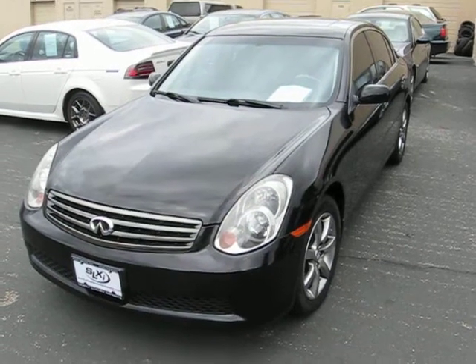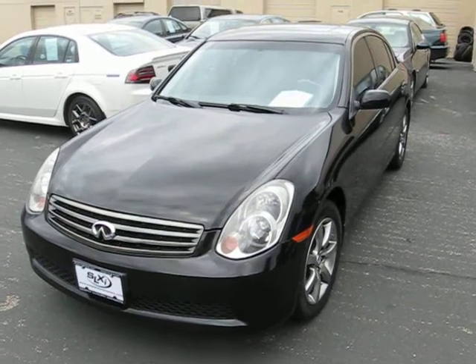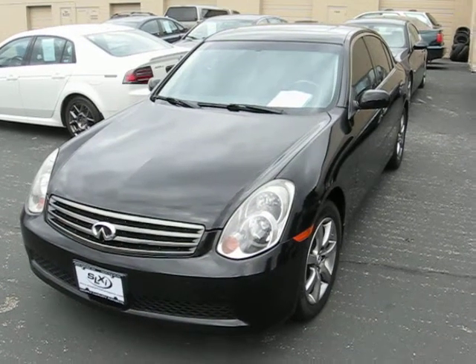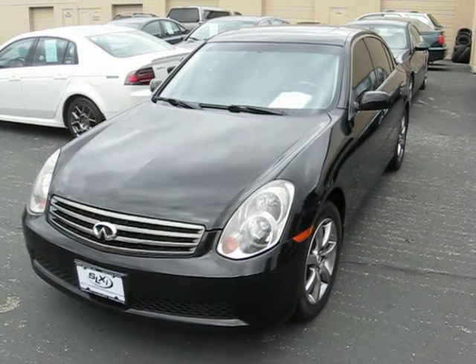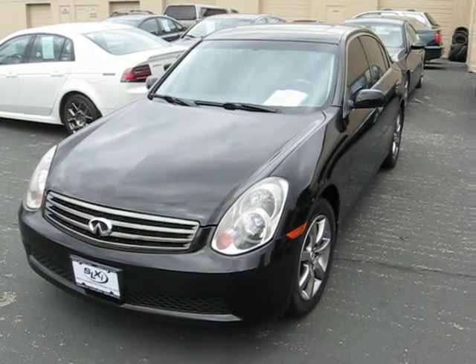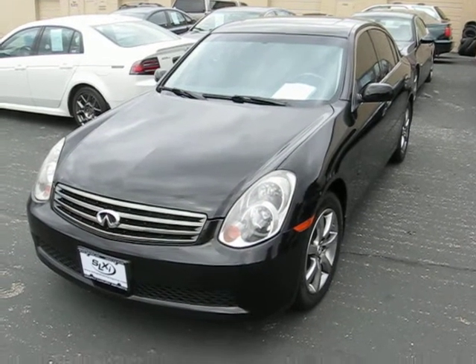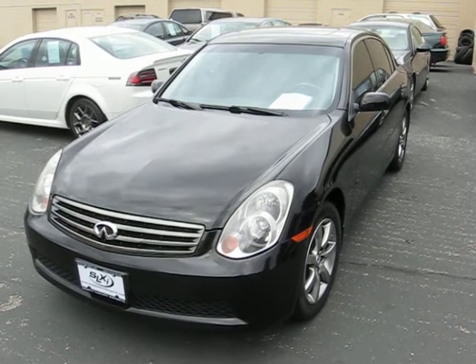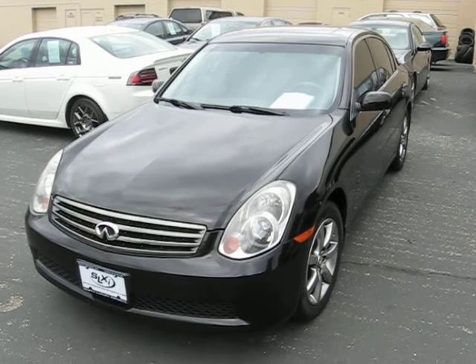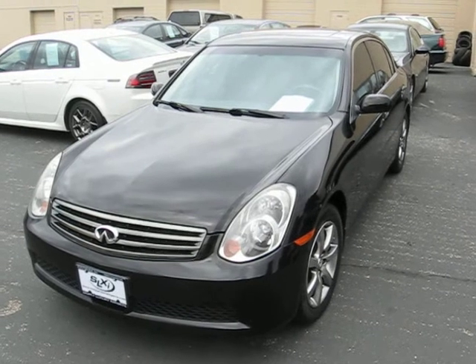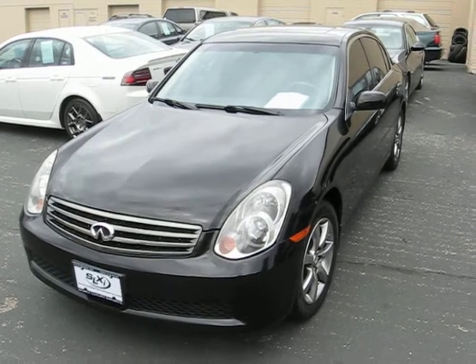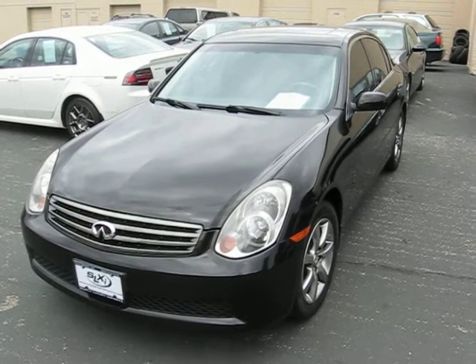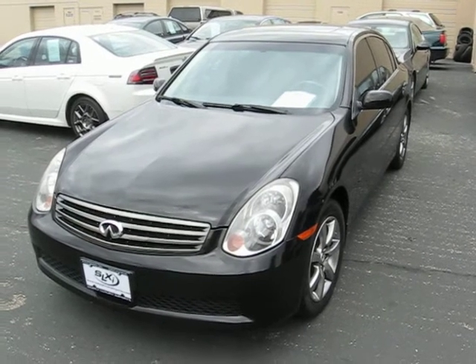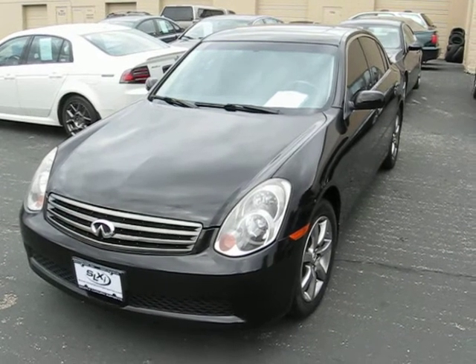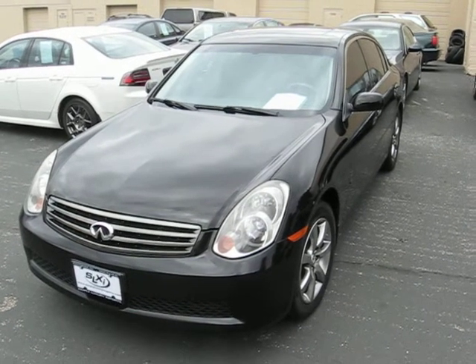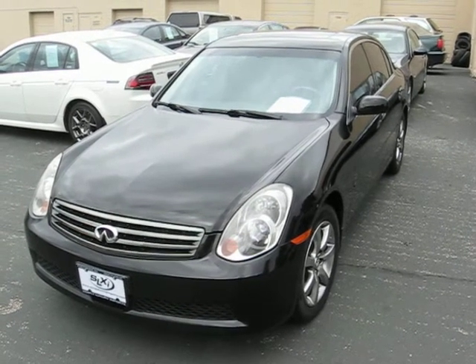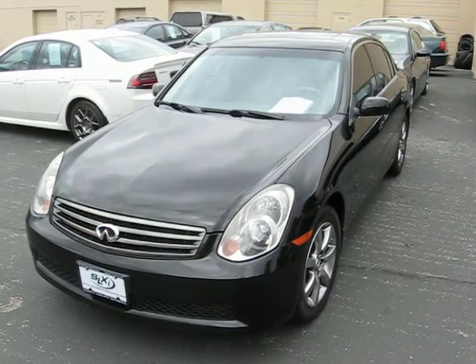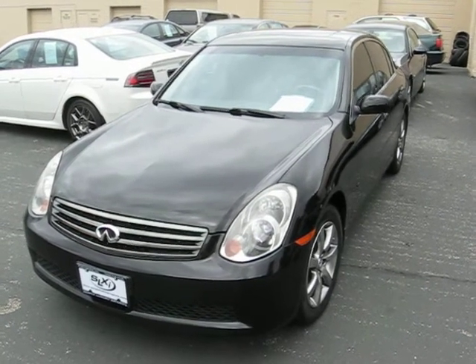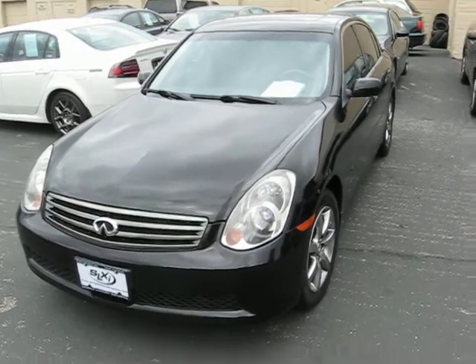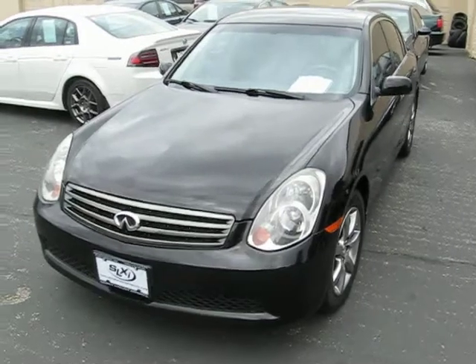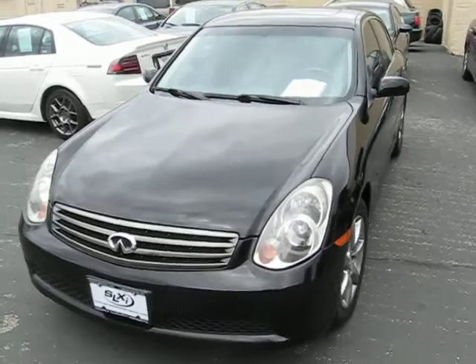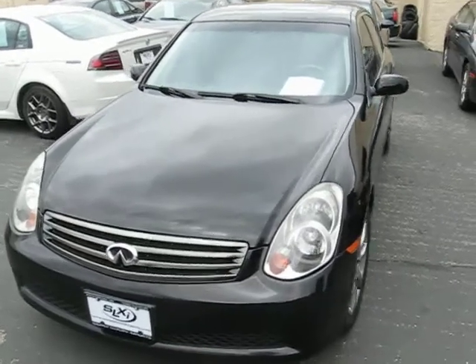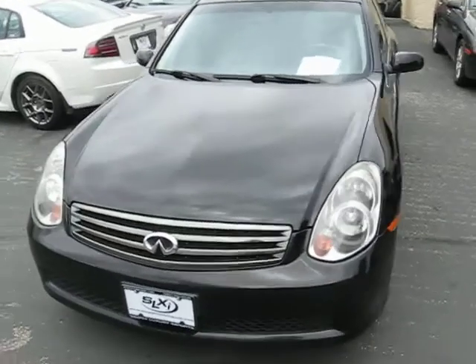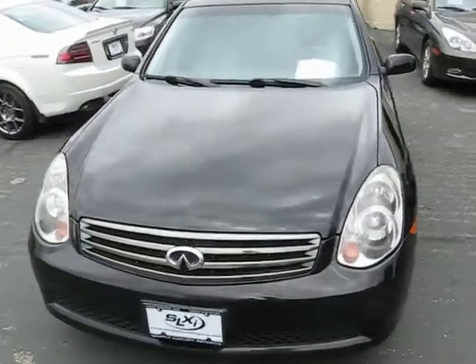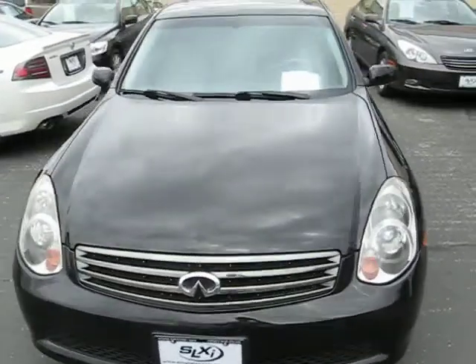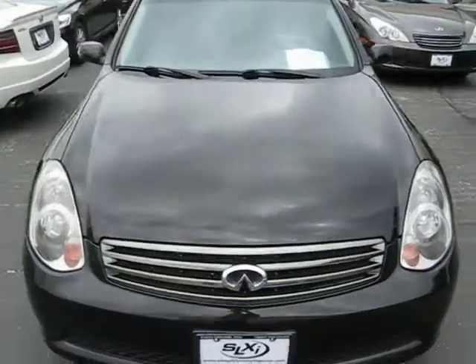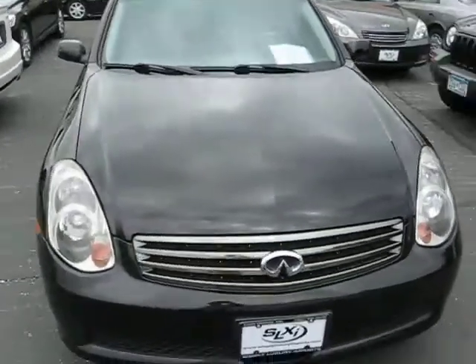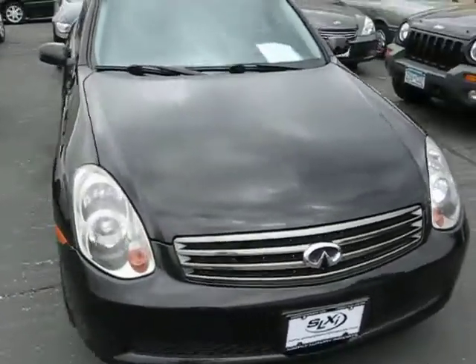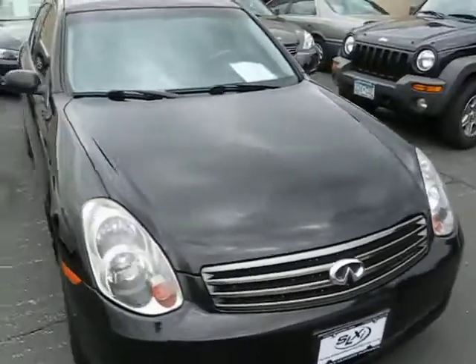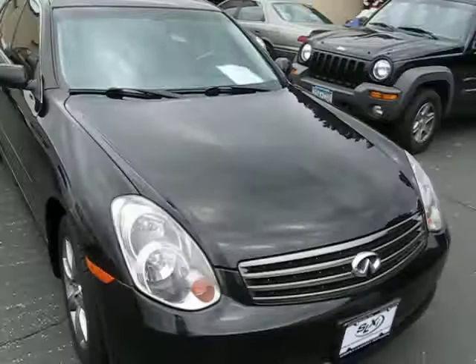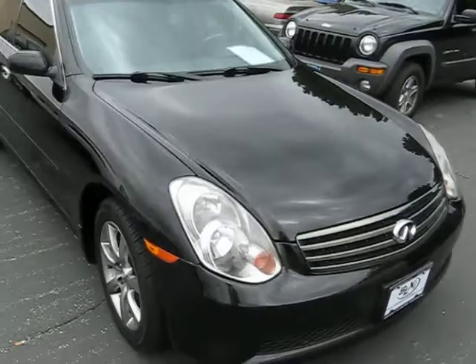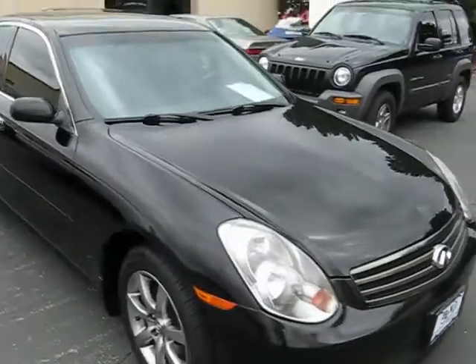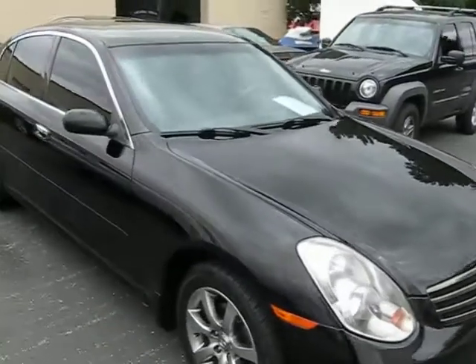Welcome to Simply Luxury Imports in Eden Prairie, Minnesota. Today we're featuring this 2005 Infiniti G35X. This particular Infiniti comes in all-wheel drive. It's a four-door sedan.